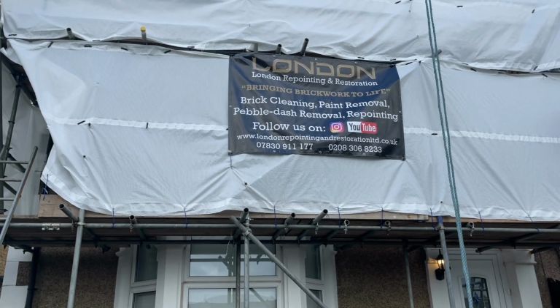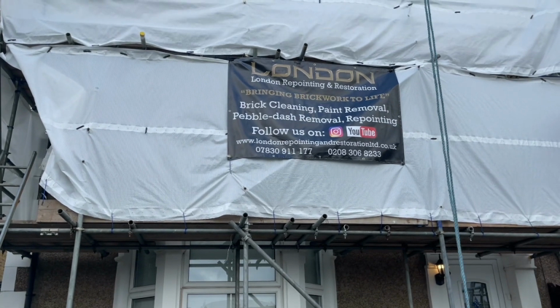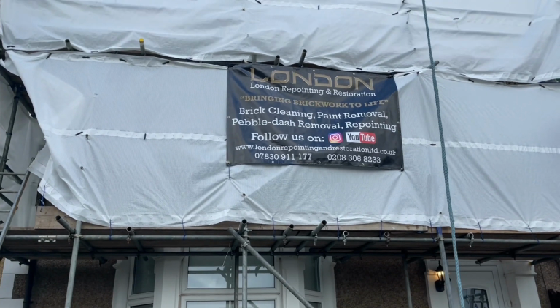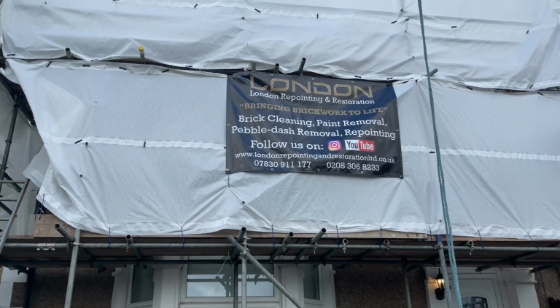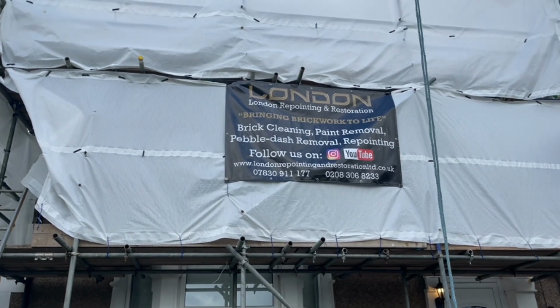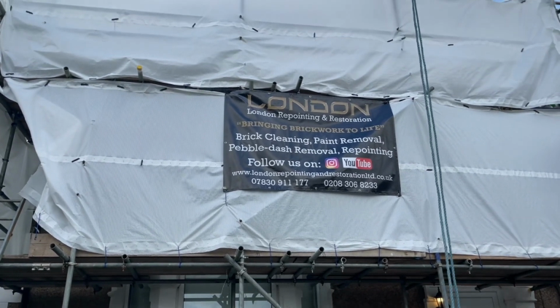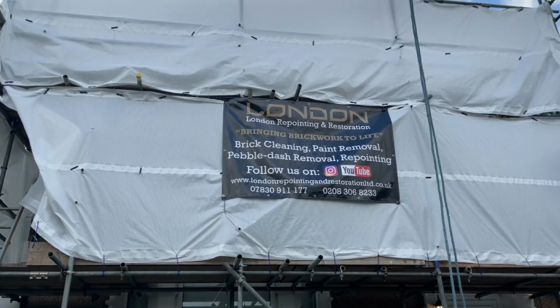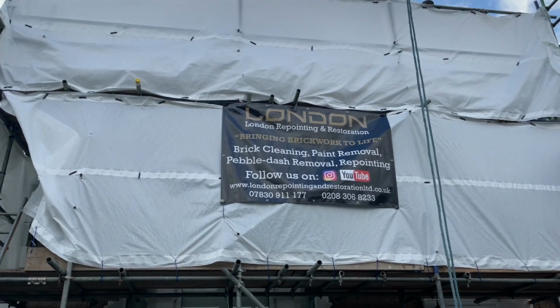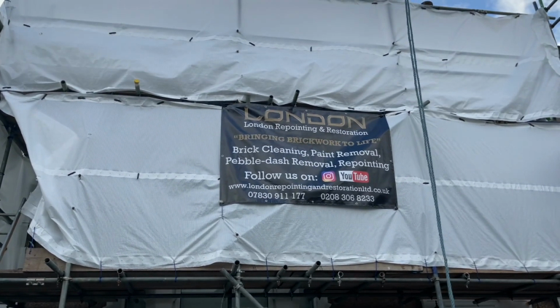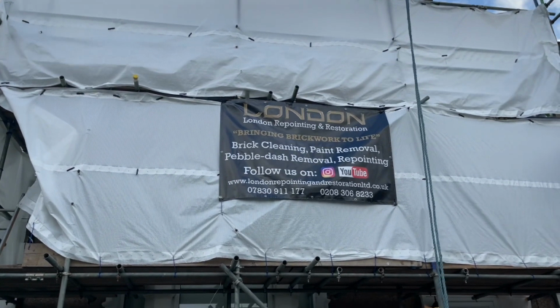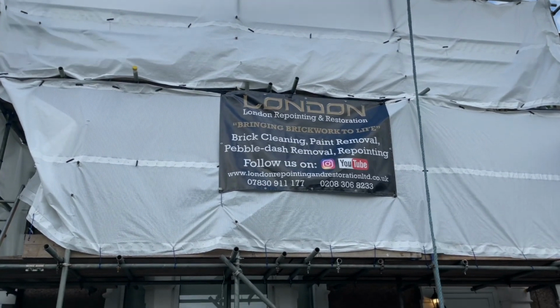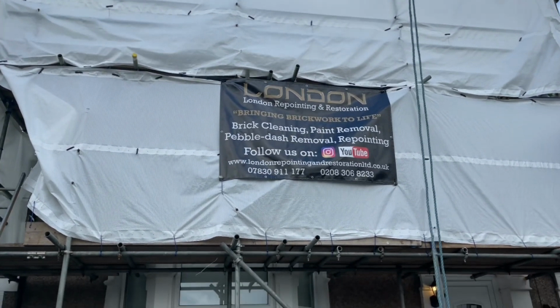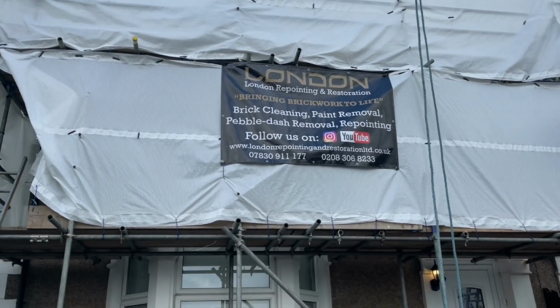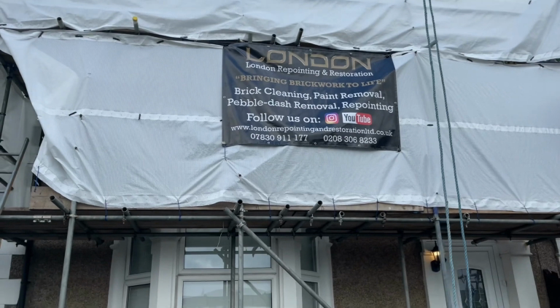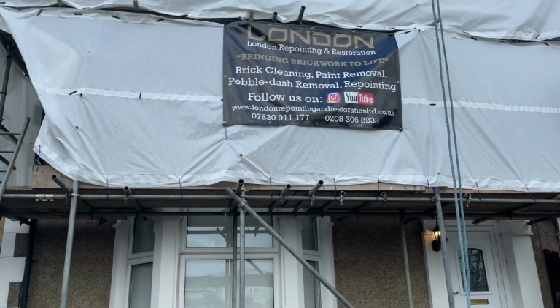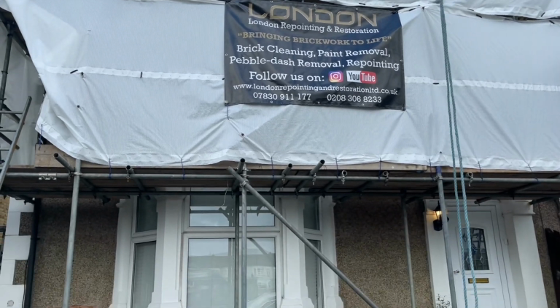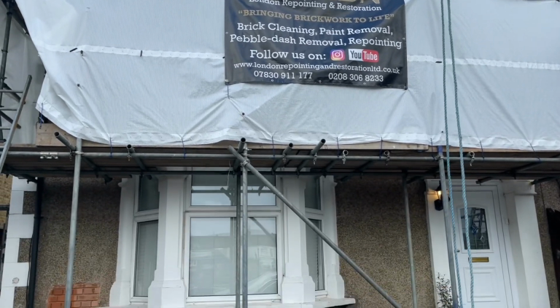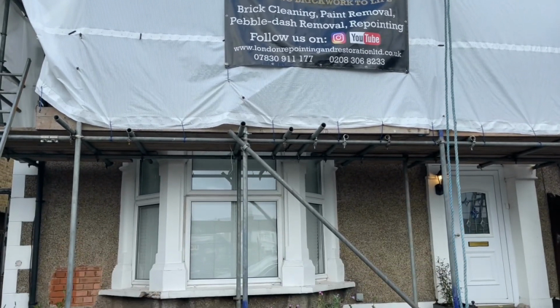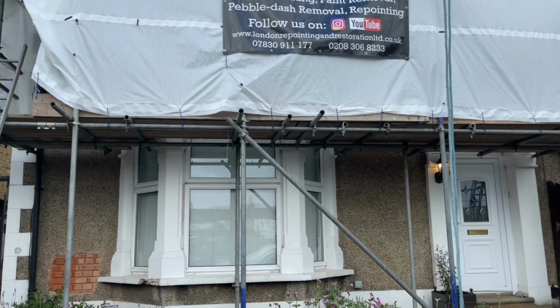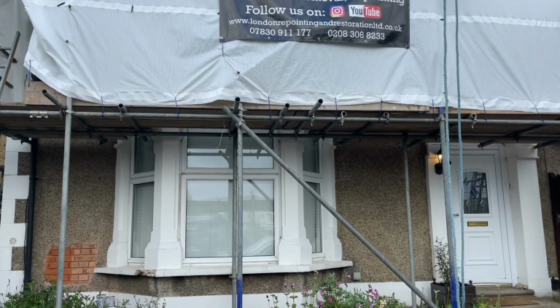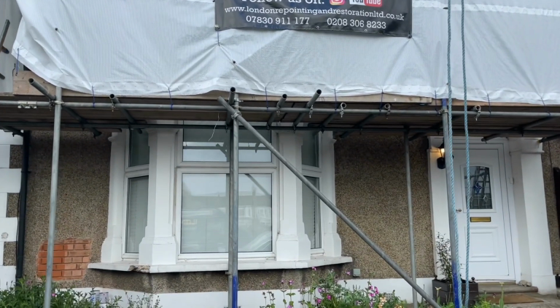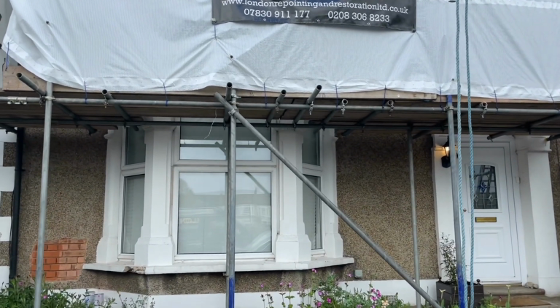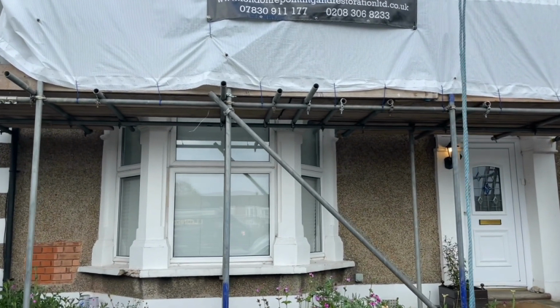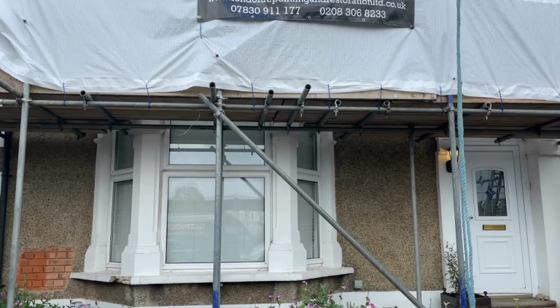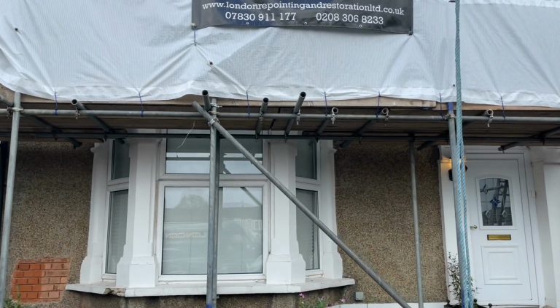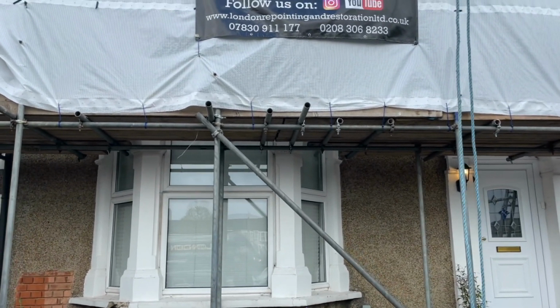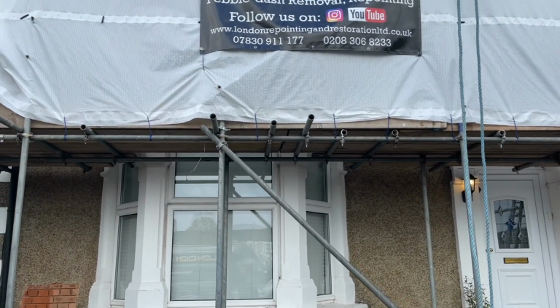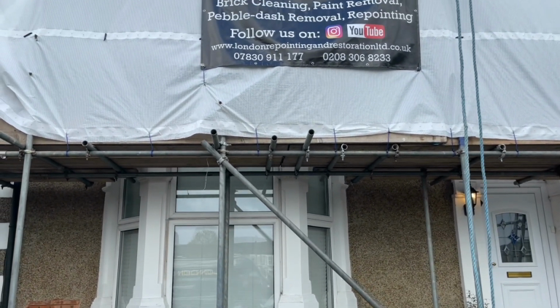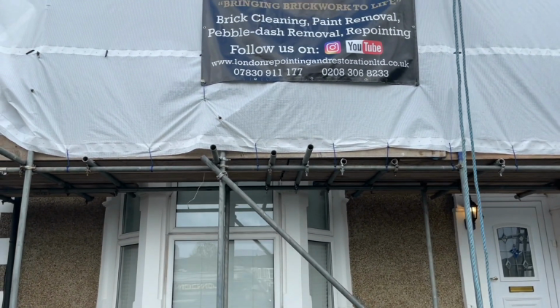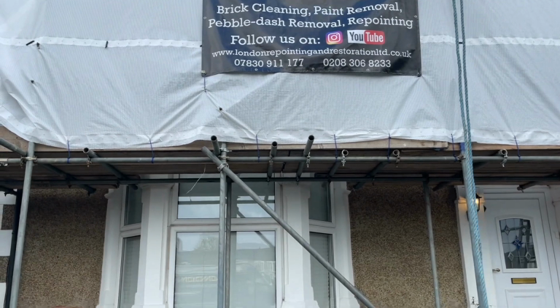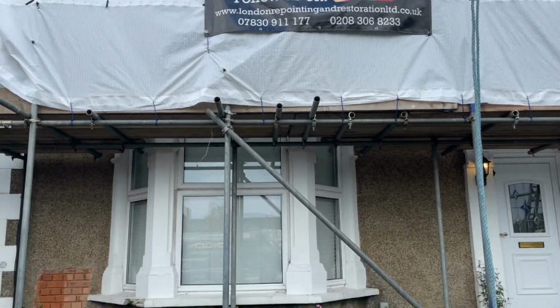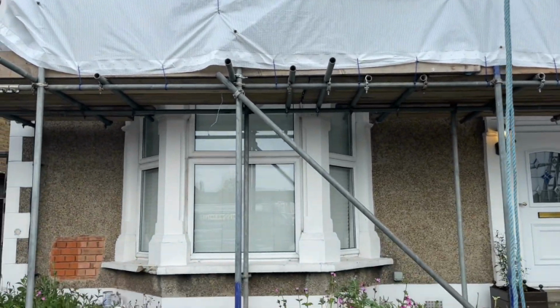So we're down here in Catford on the Corbett Estate. This is another project we're starting this morning. What we'll be doing on this project is we're going to be removing all of the pebble dash from all of the brickwork on the front of the property.